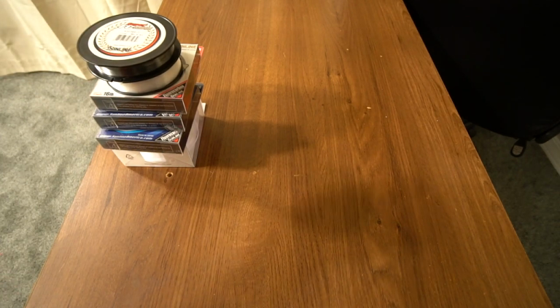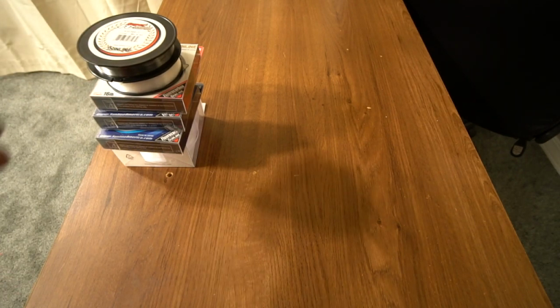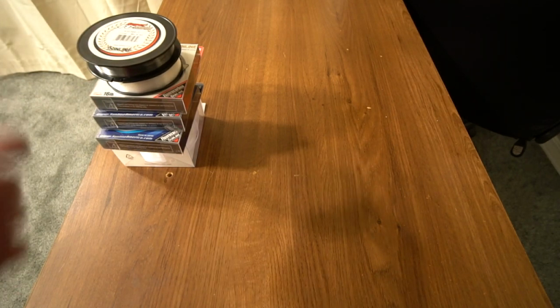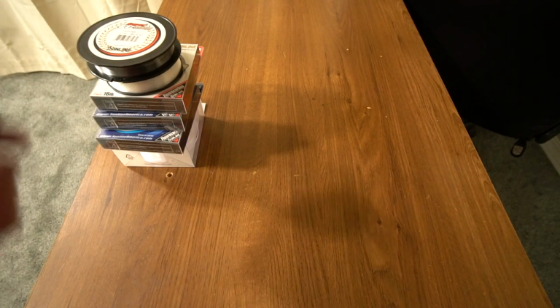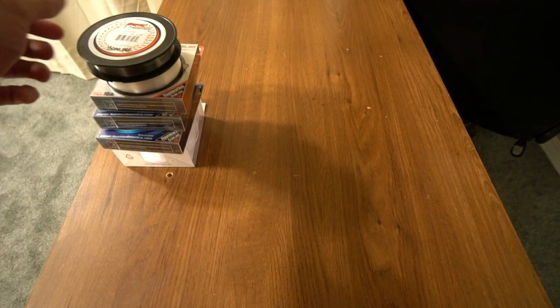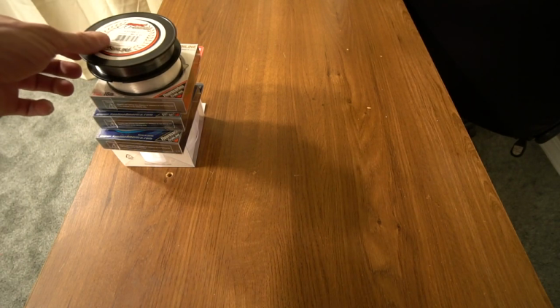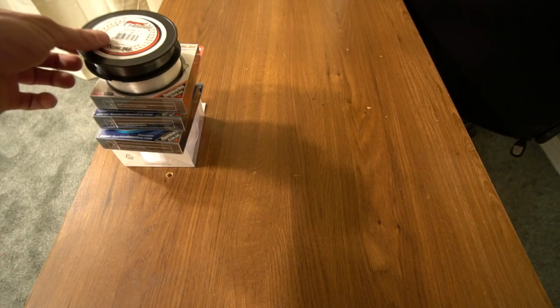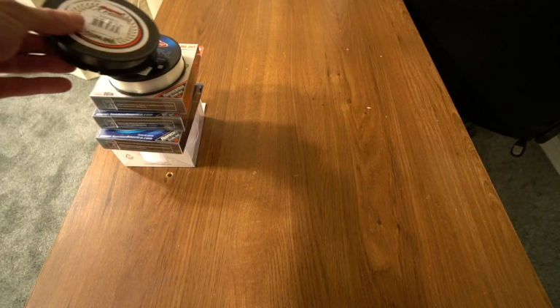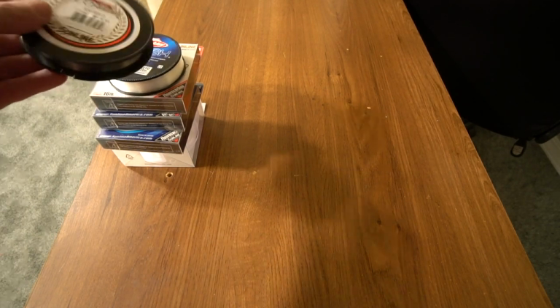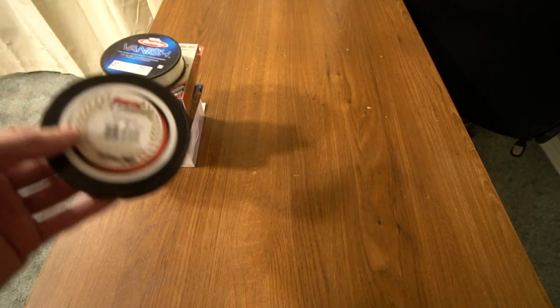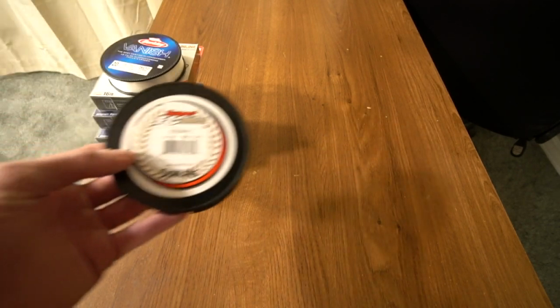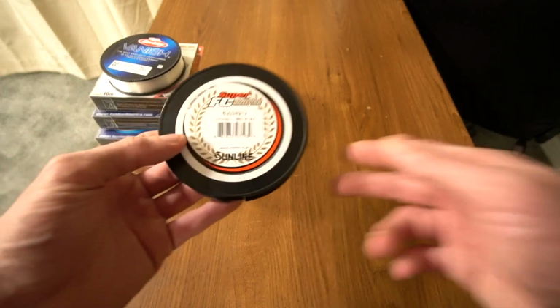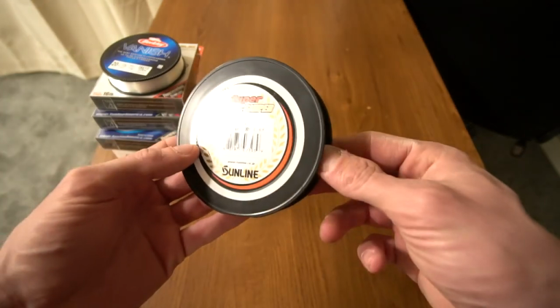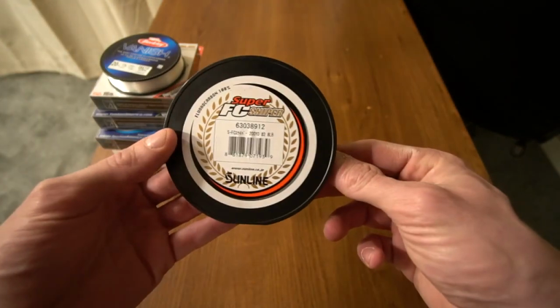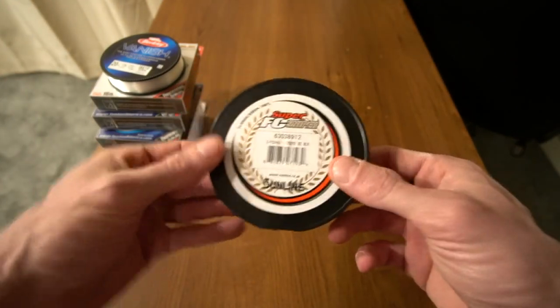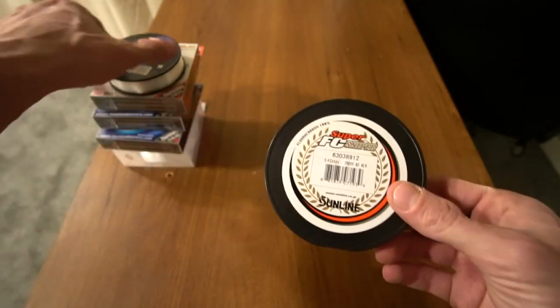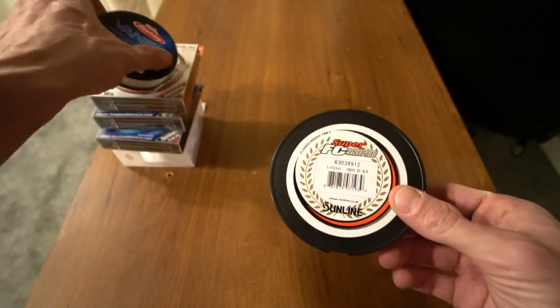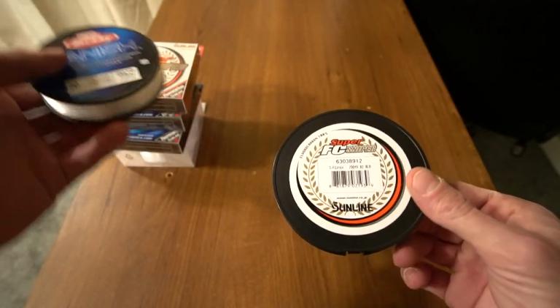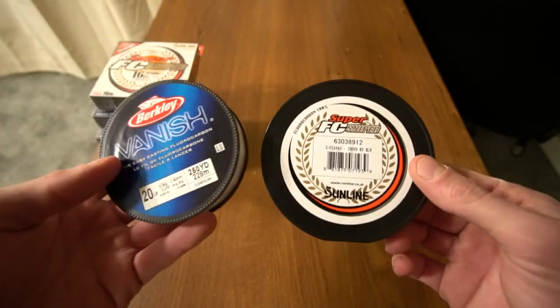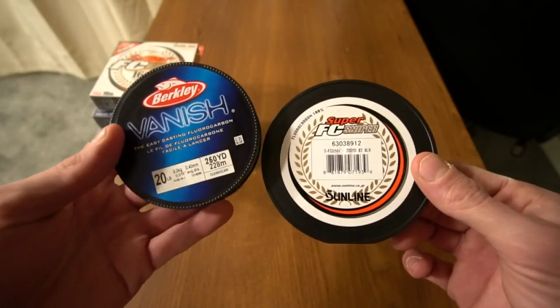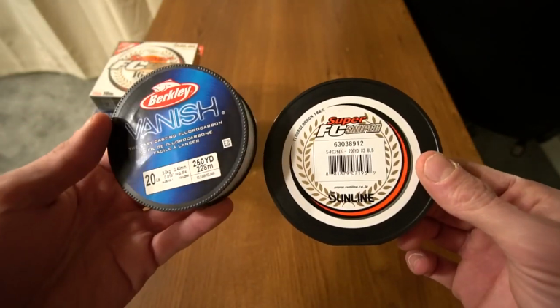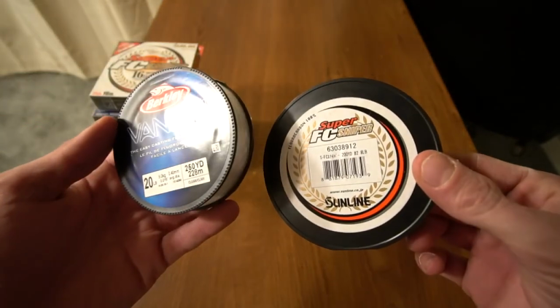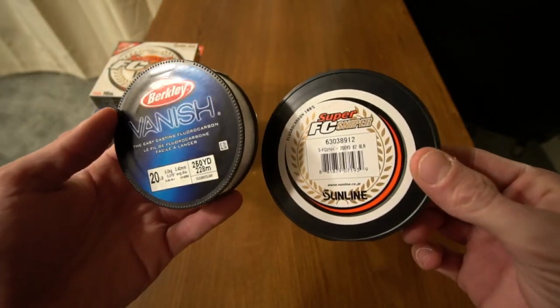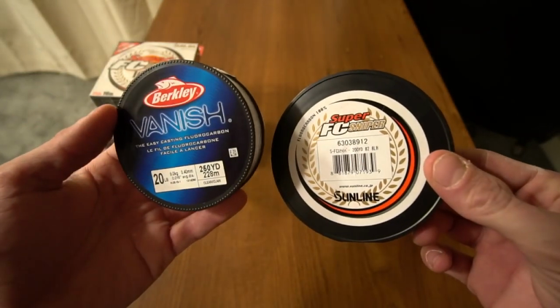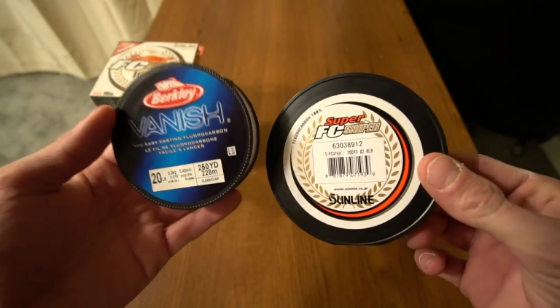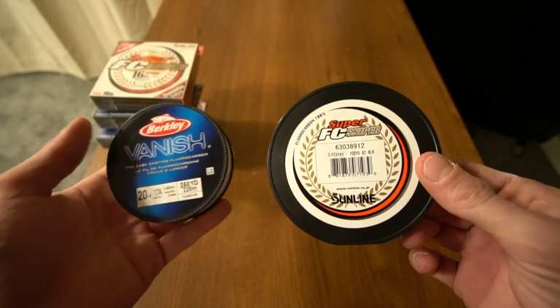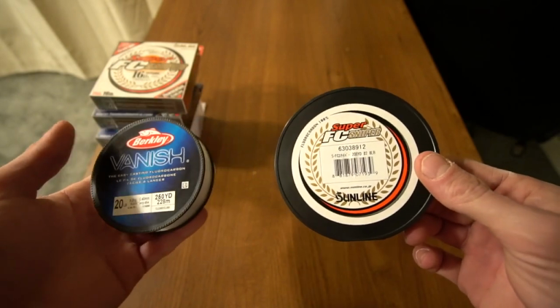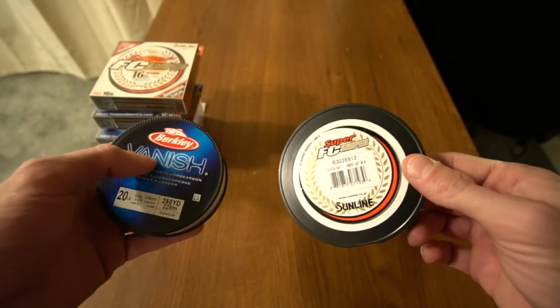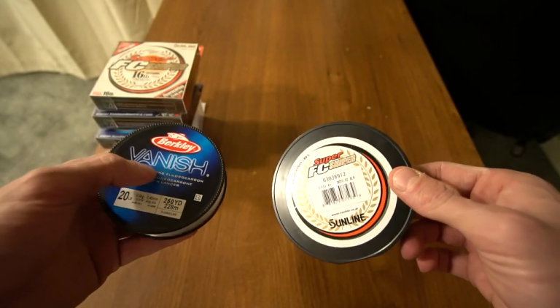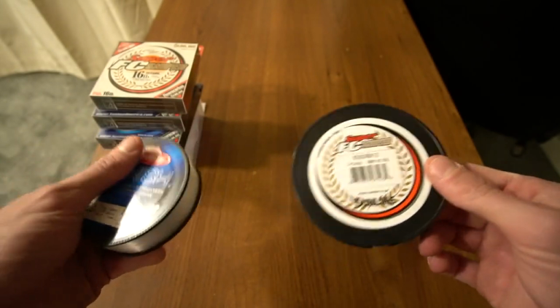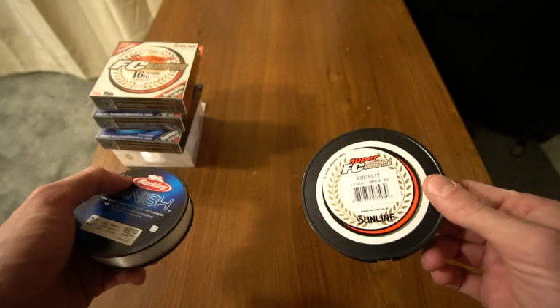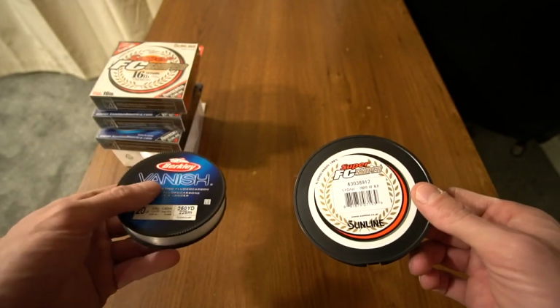What I want you guys to do is, if you're new to fluorocarbon or you've never tried it, I want you to give it a try and experience it before you knock it.